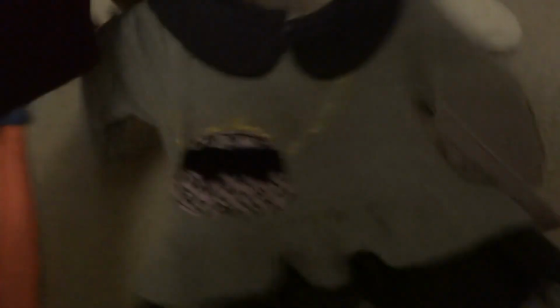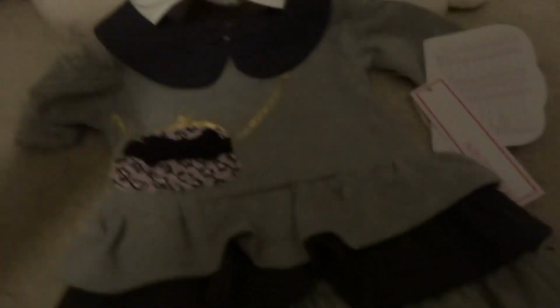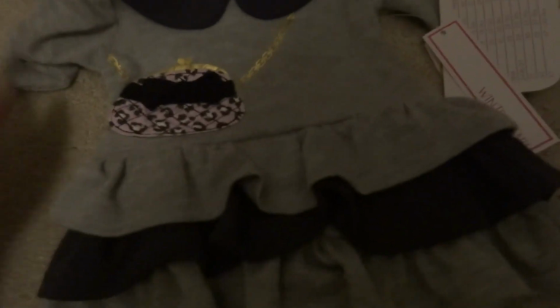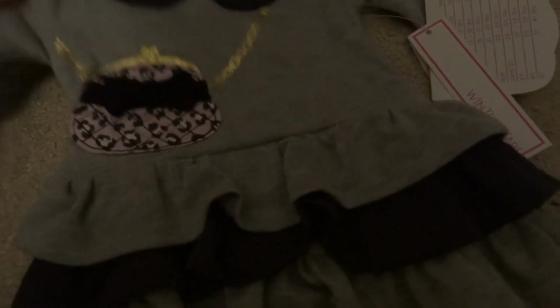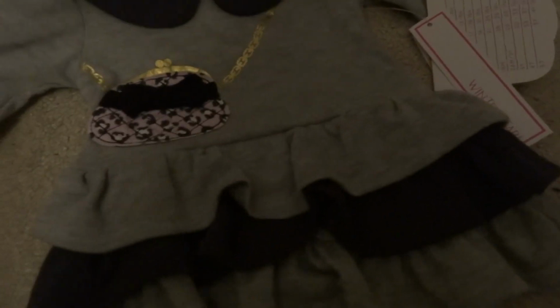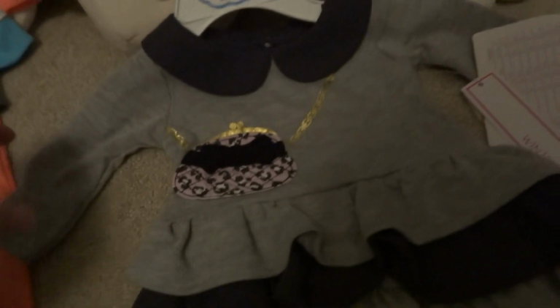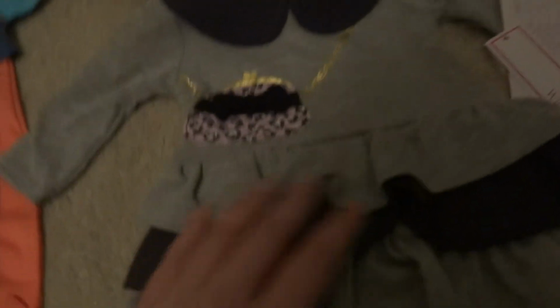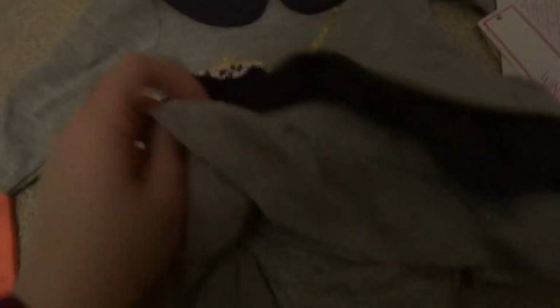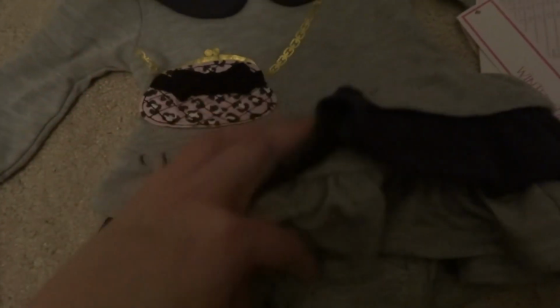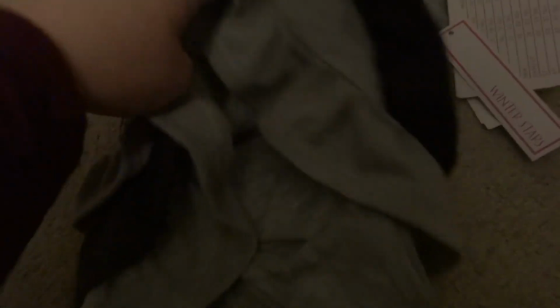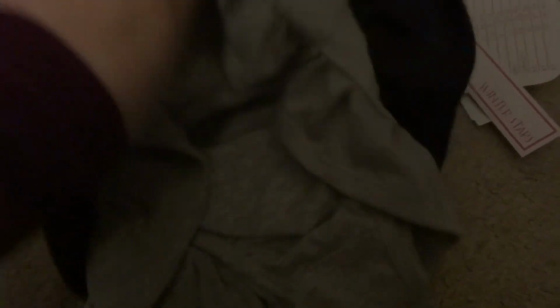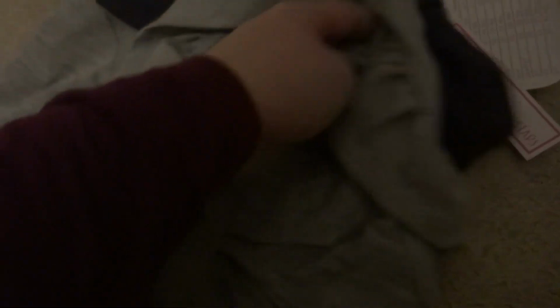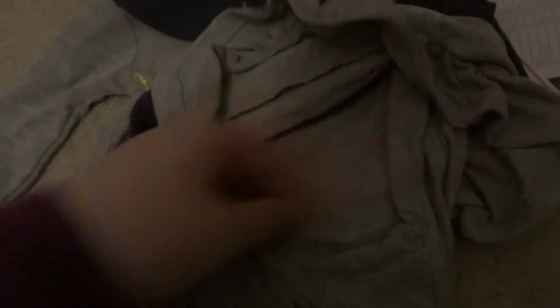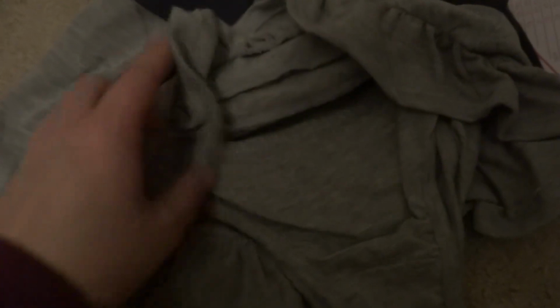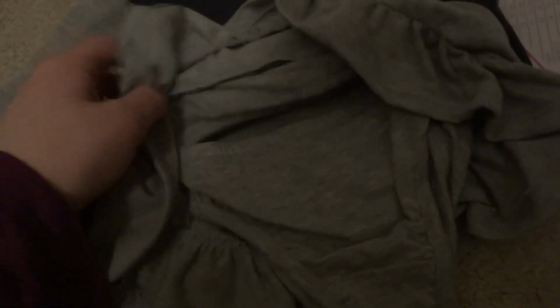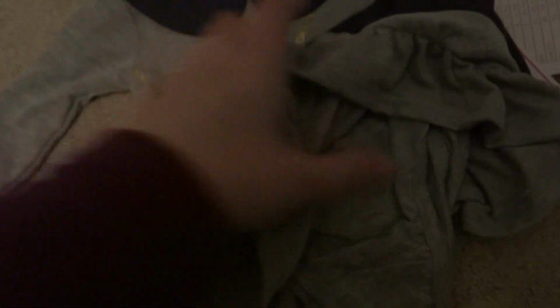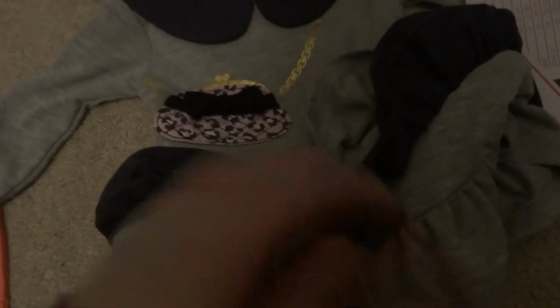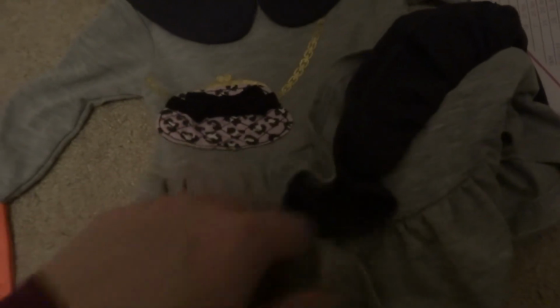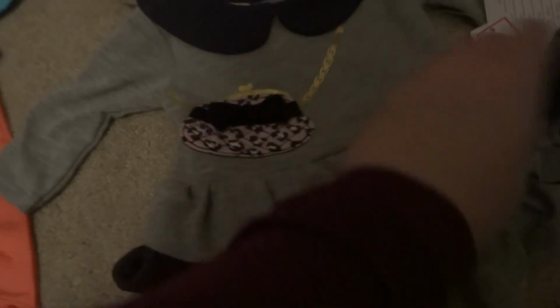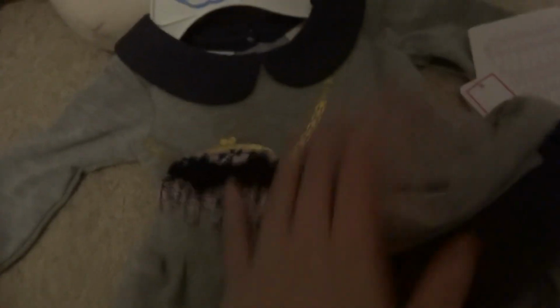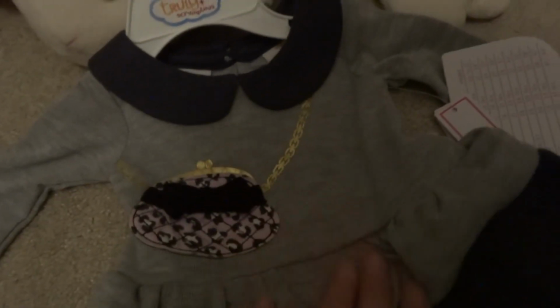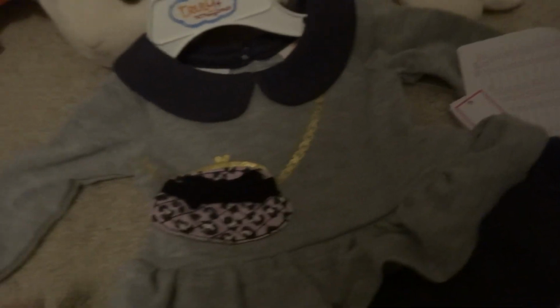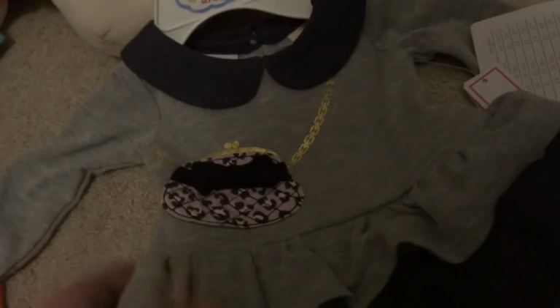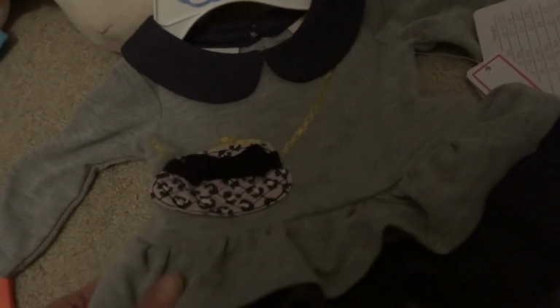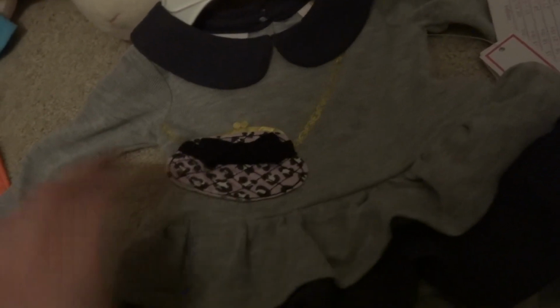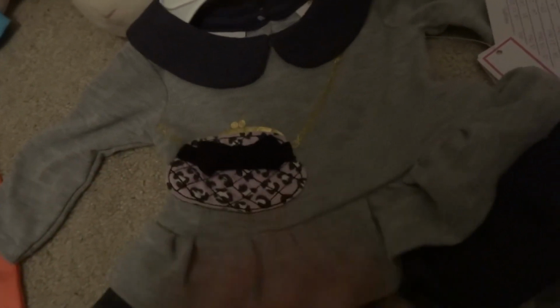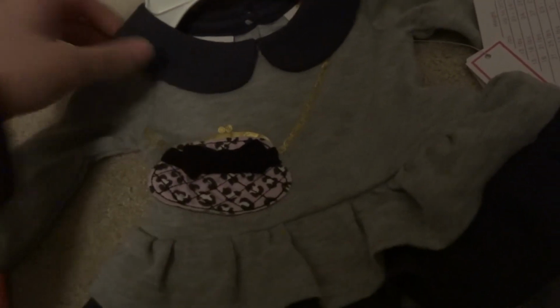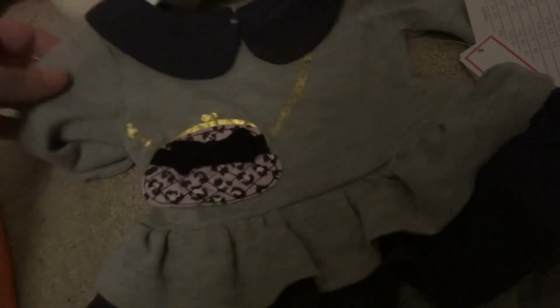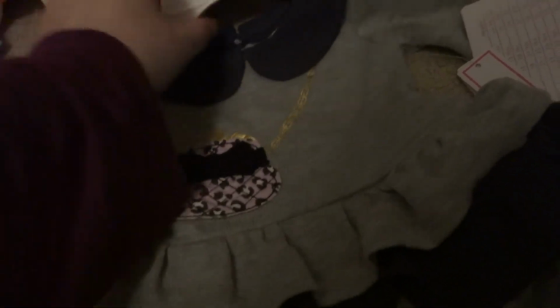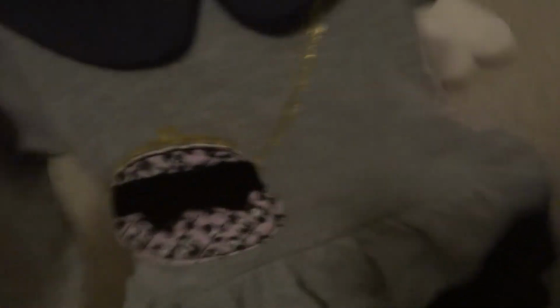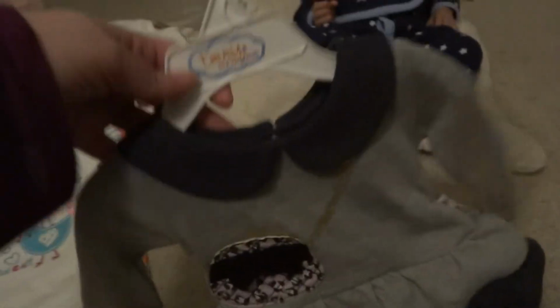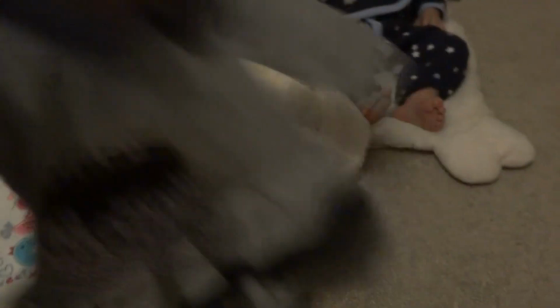This little dress by Truly Scrumptious is a size newborn — I got it for Piper. It has little bloomers and it's very soft. It's just a pretty dress, so I'll probably put her in it kind of soon with some tights. It would be so cute.